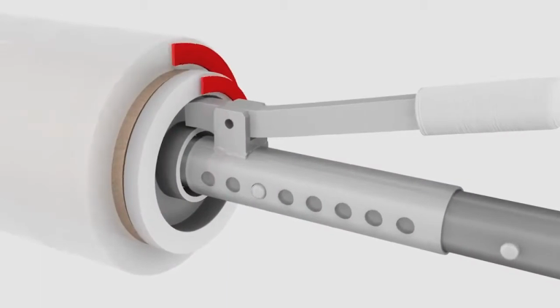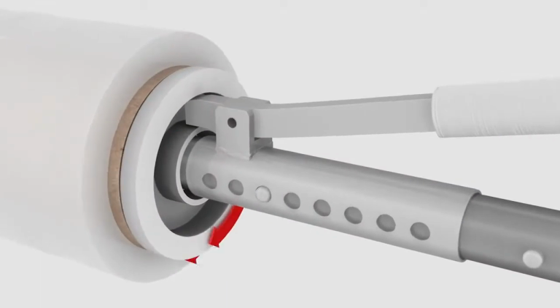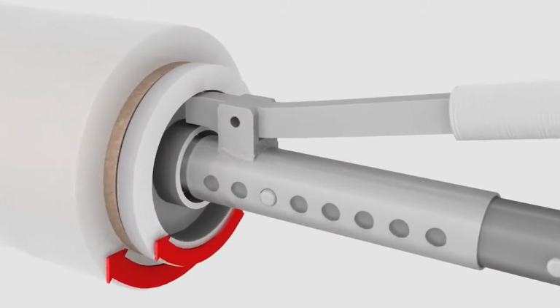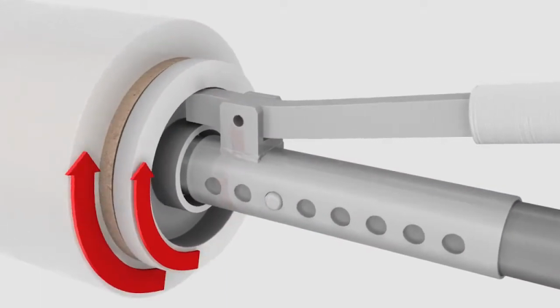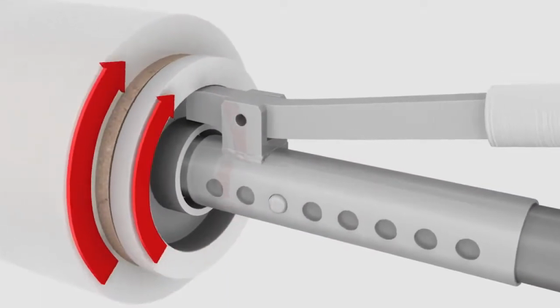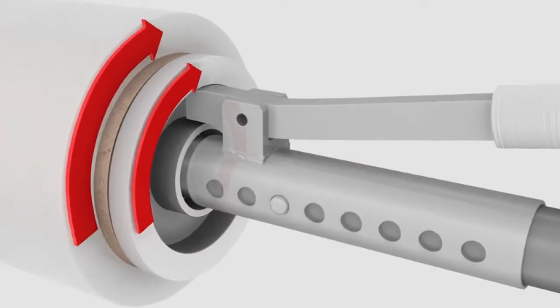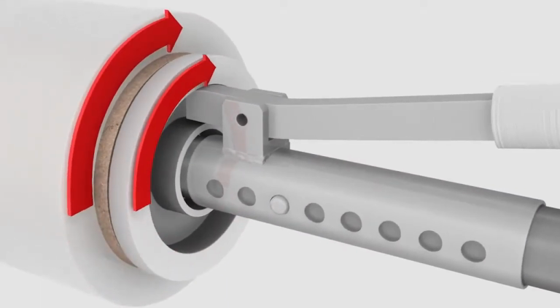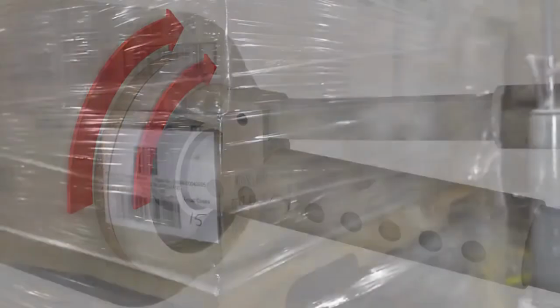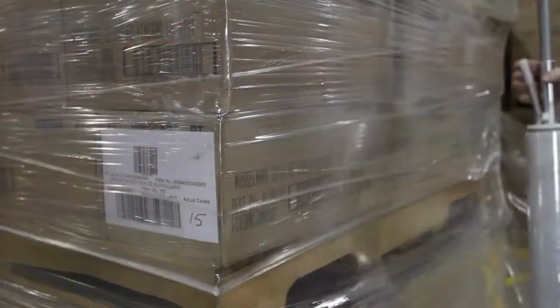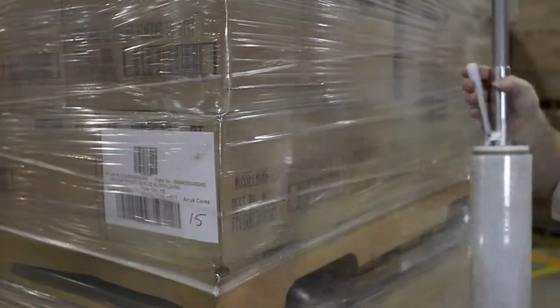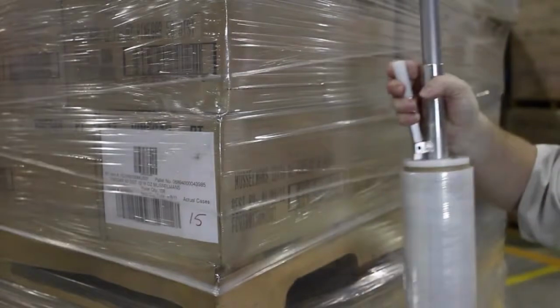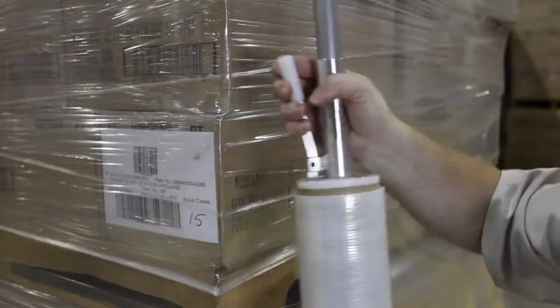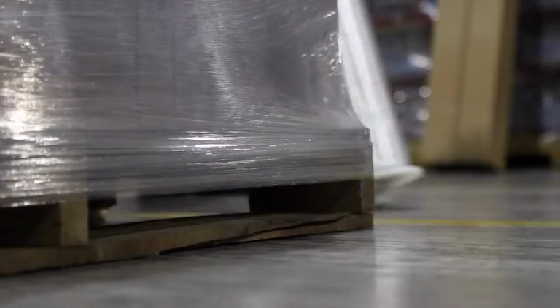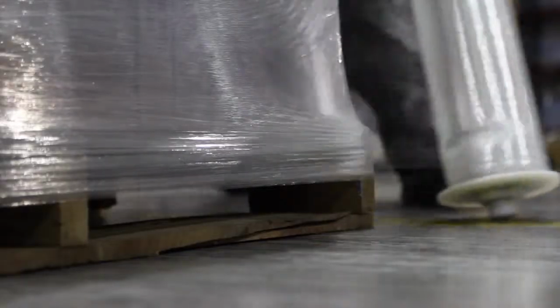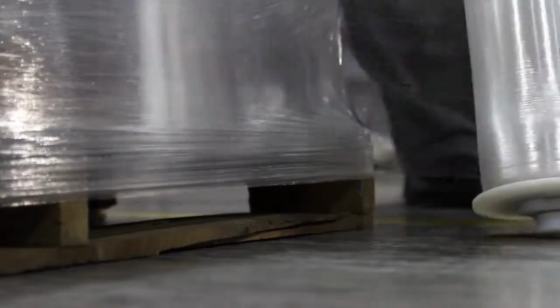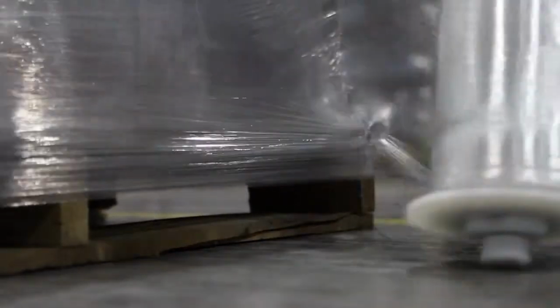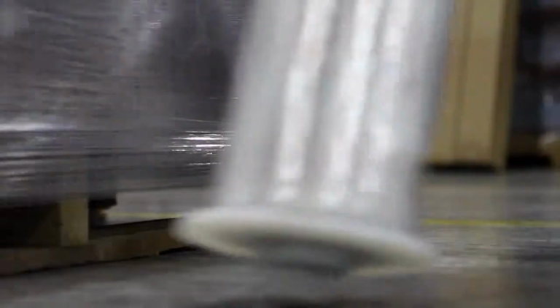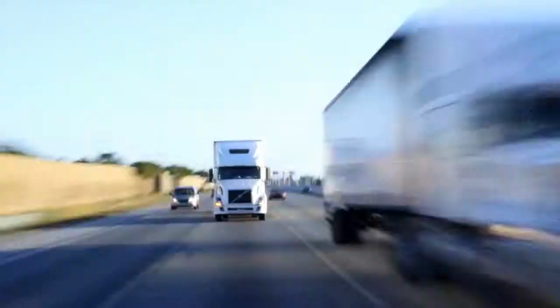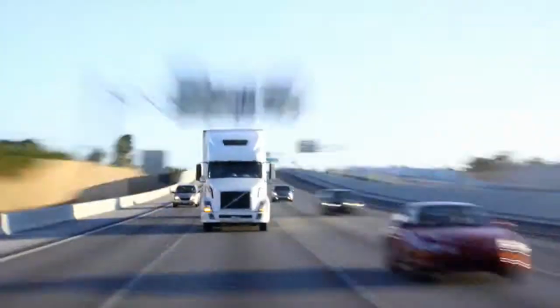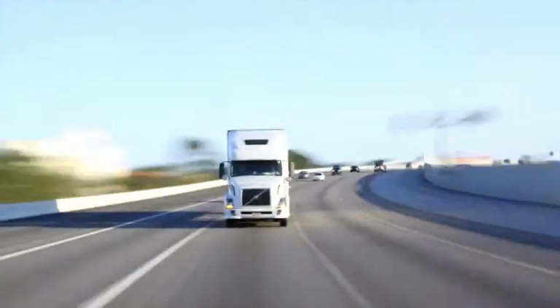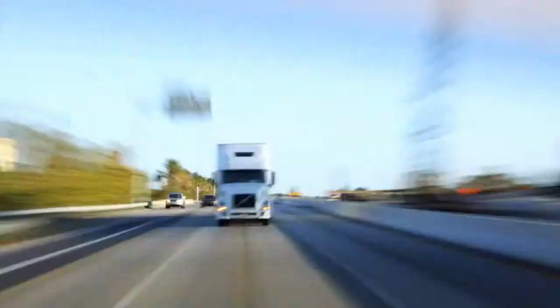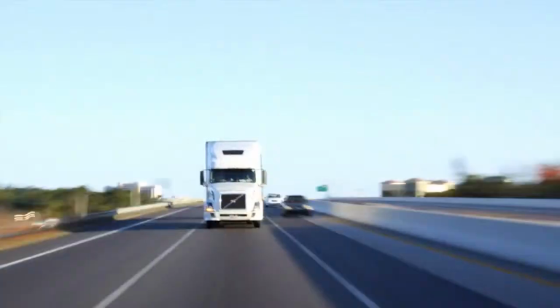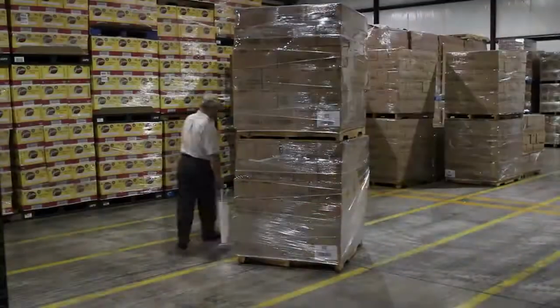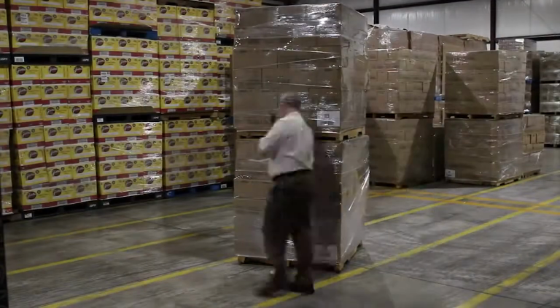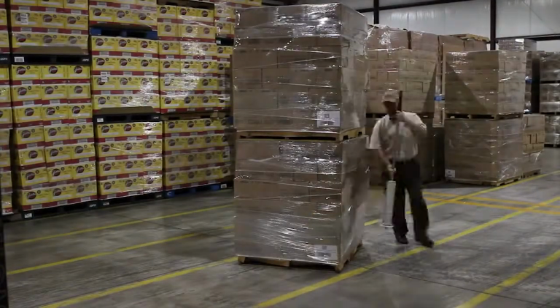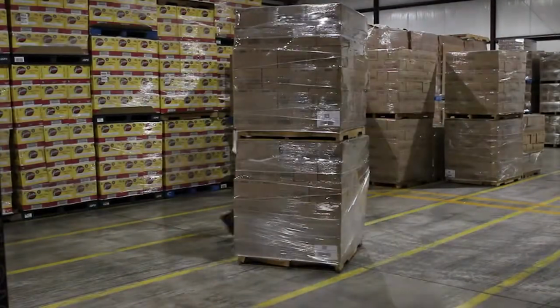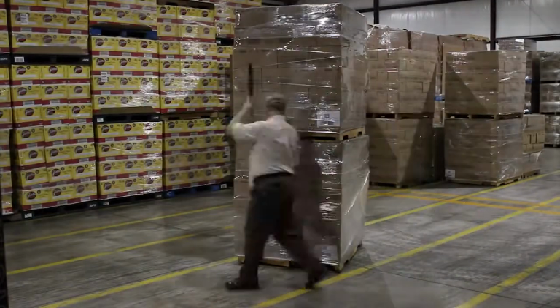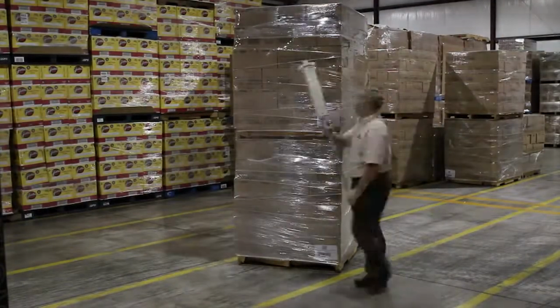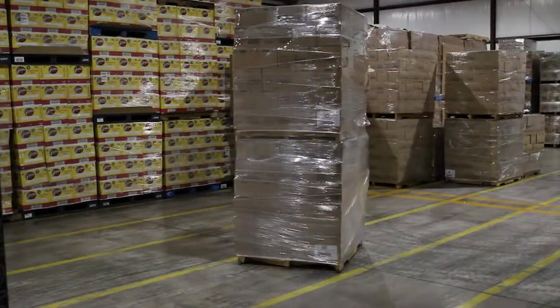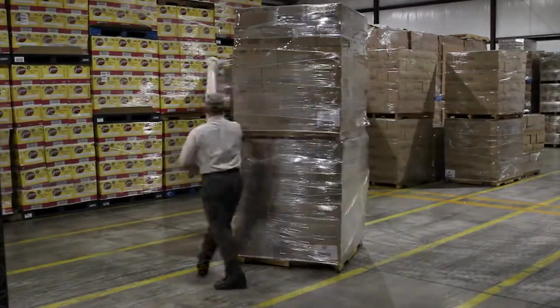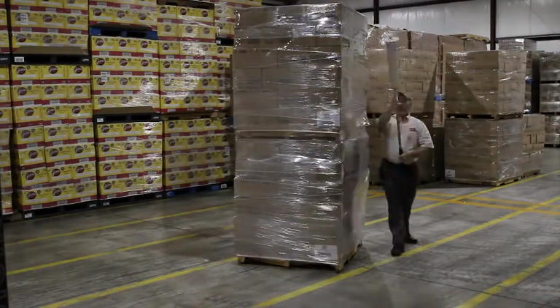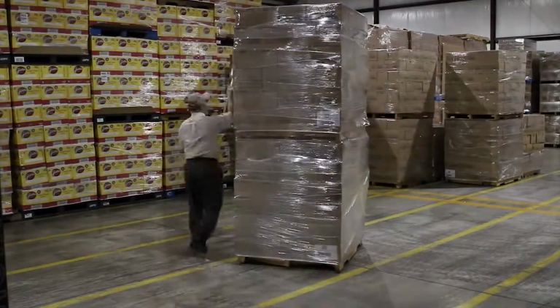Integrated braking systems allow the film to be stretched 75% while the pallet is being wrapped, which means less wasted material, lower cost, and safer shipments. Through increased efficiency, our dispensers typically pay for themselves in under two months.